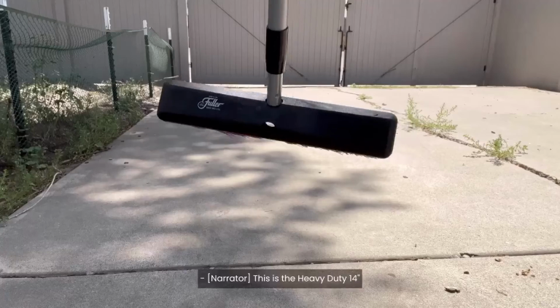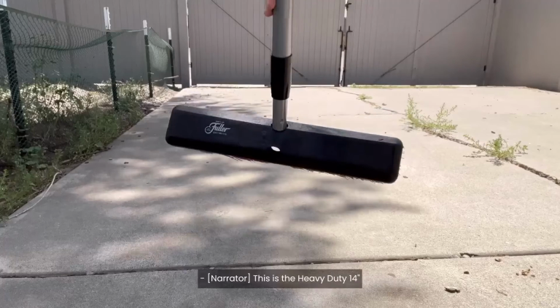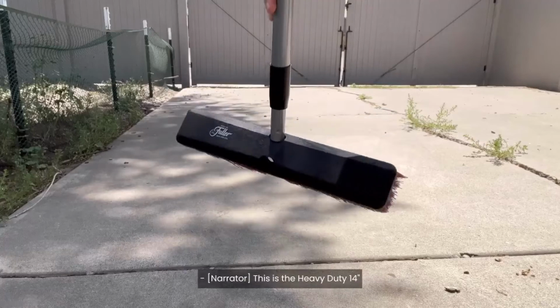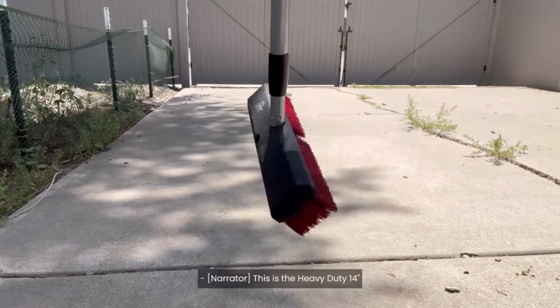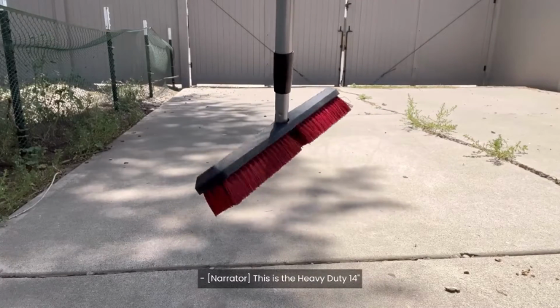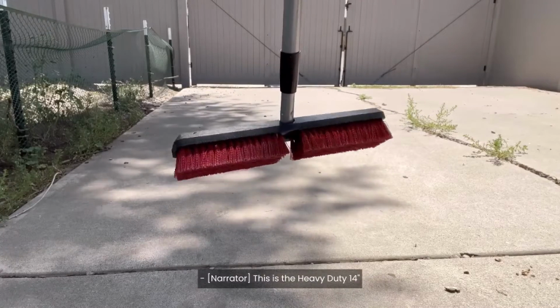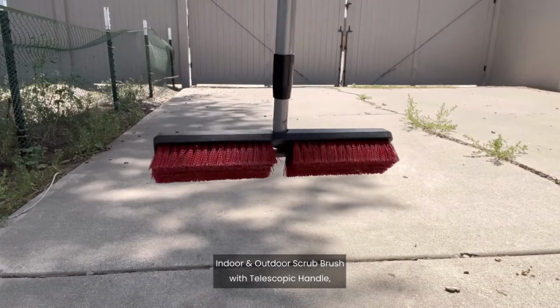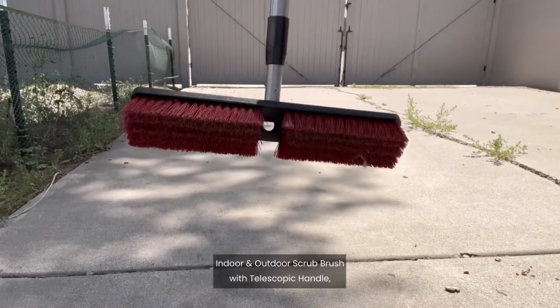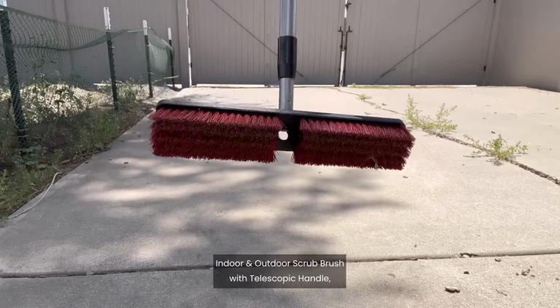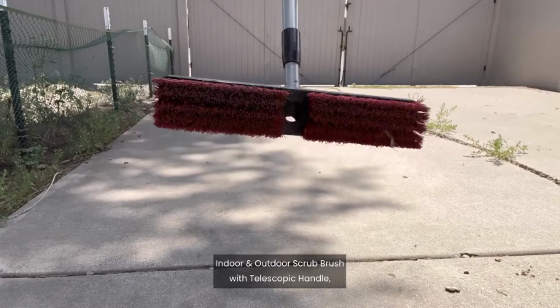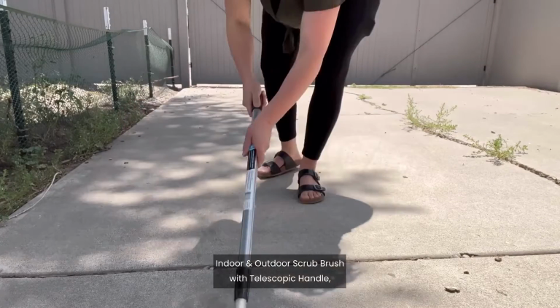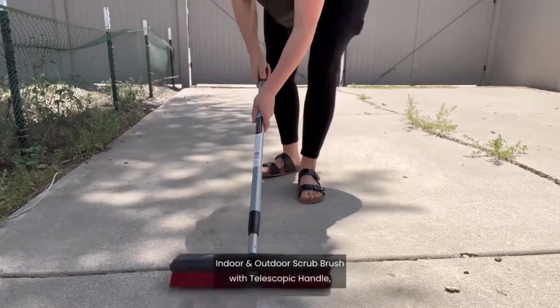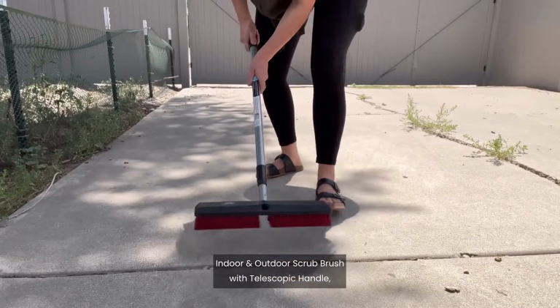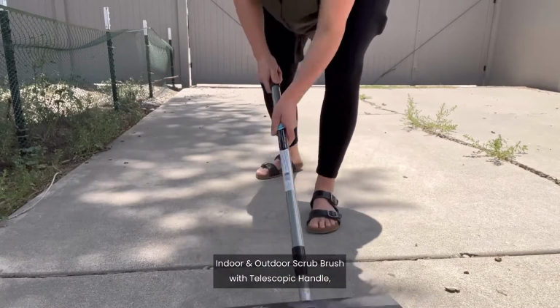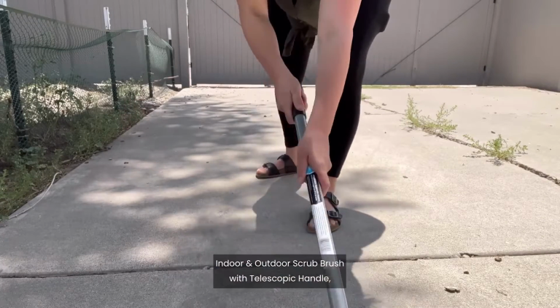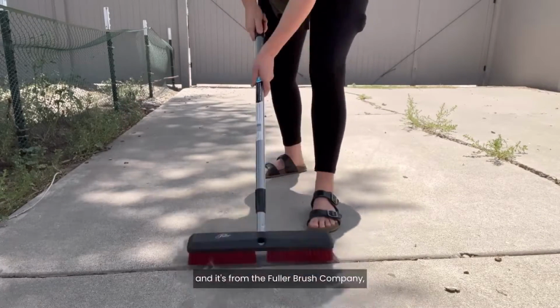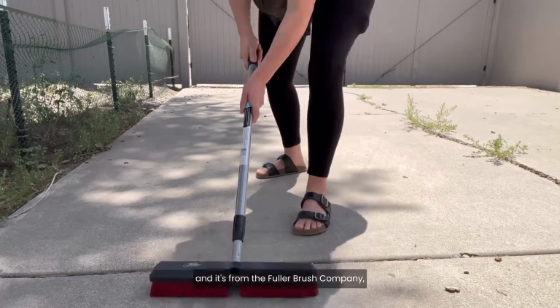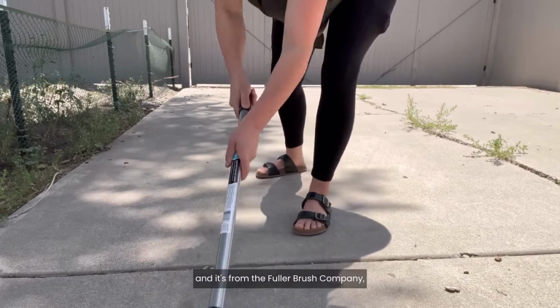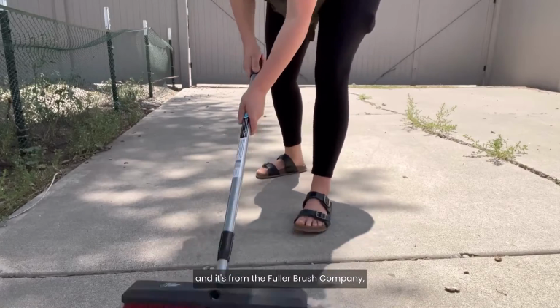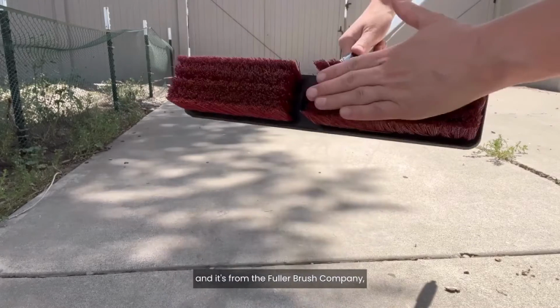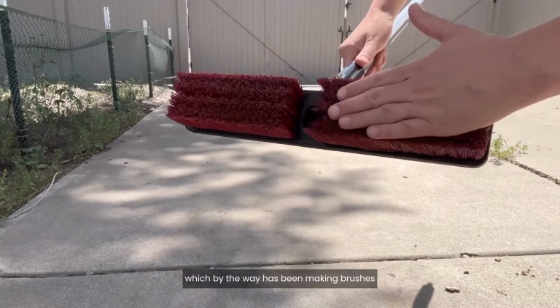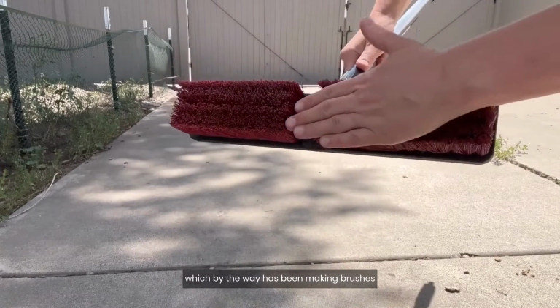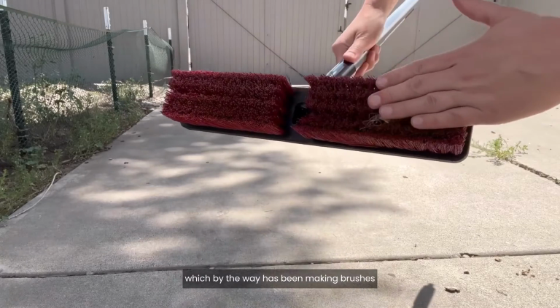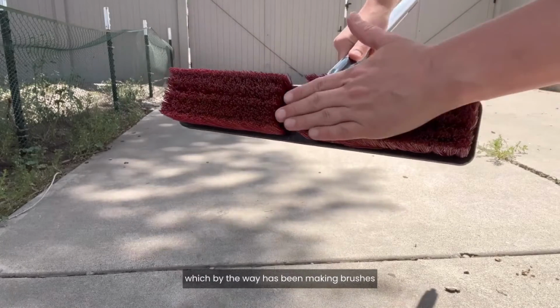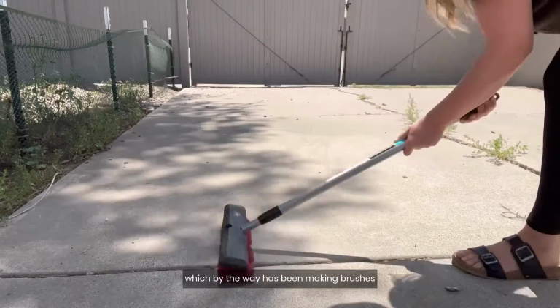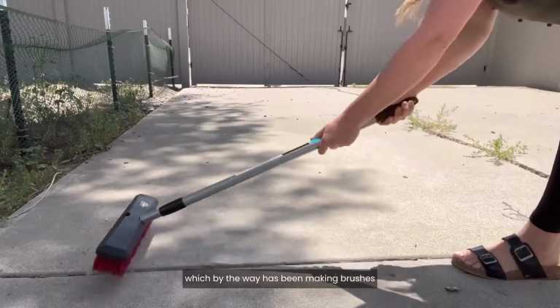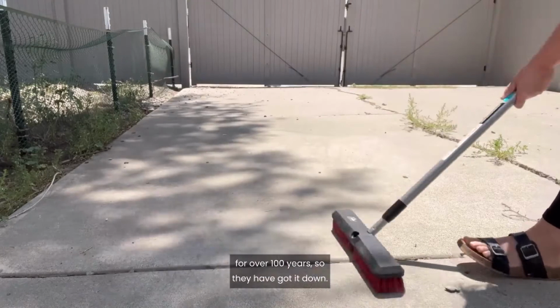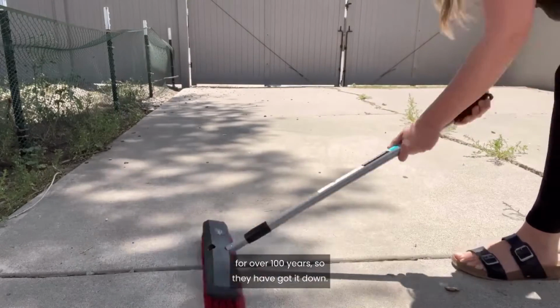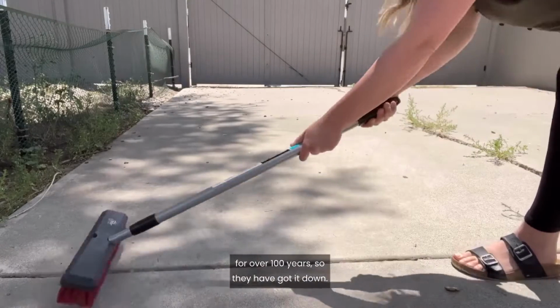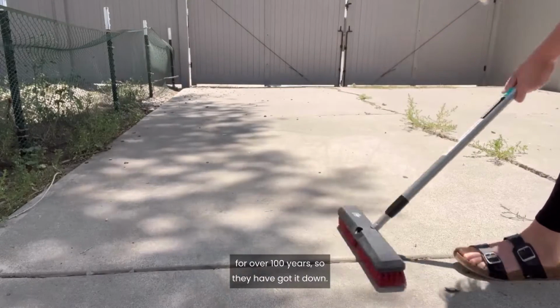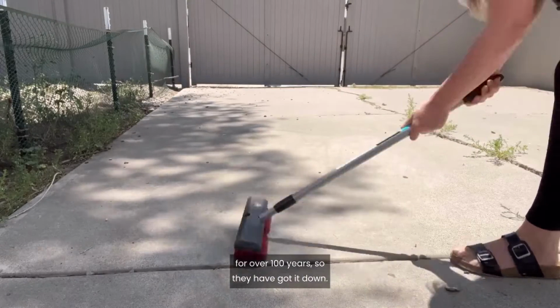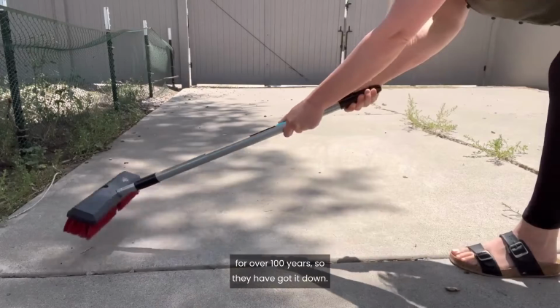This is the heavy-duty 14-inch indoor and outdoor scrub brush with a telescopic handle, and it's from the Fuller Brush Company, which, by the way, has been making brushes for over 100 years, so they have got it down.